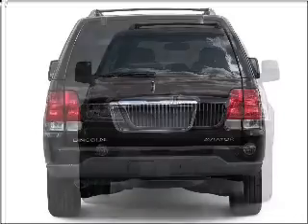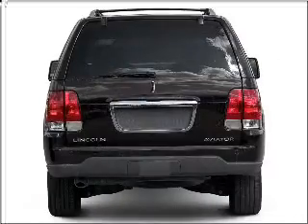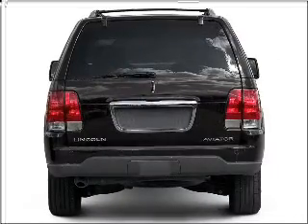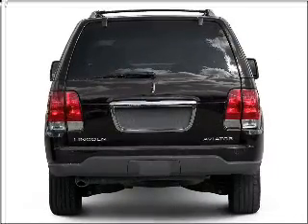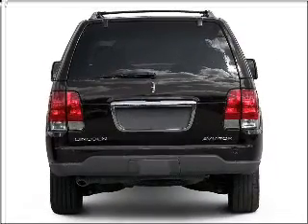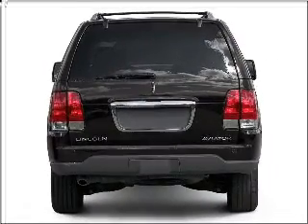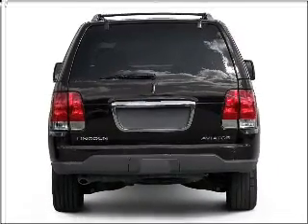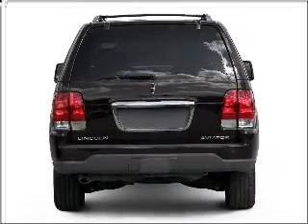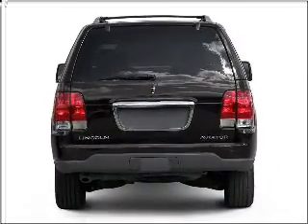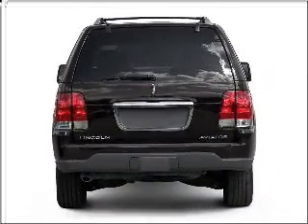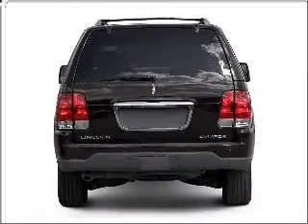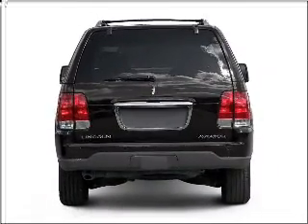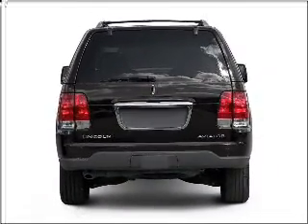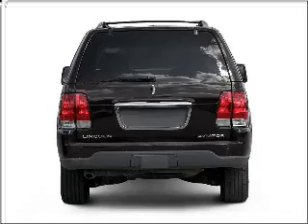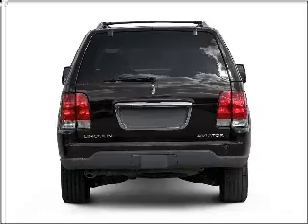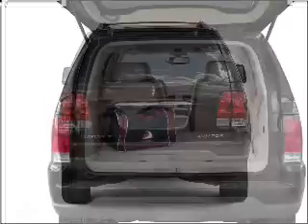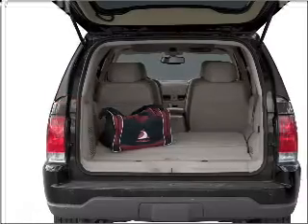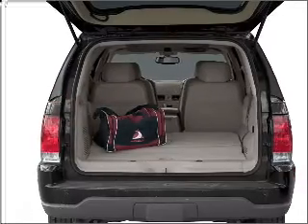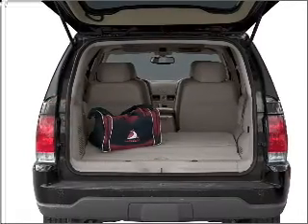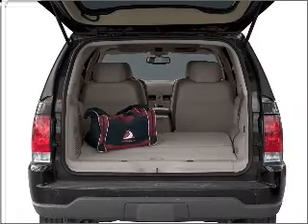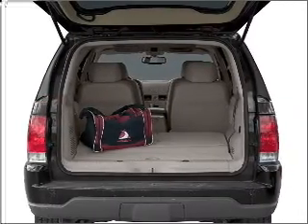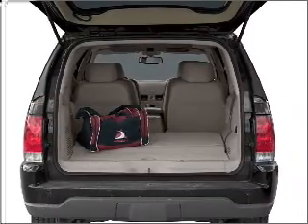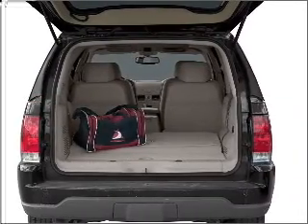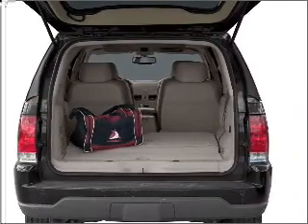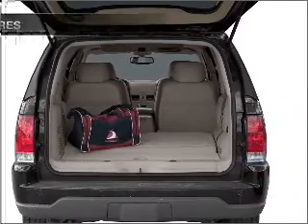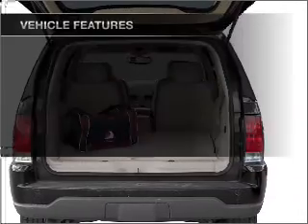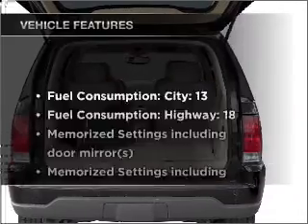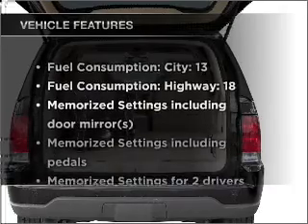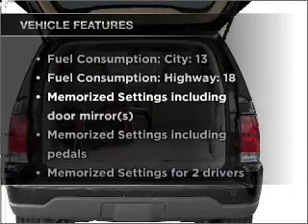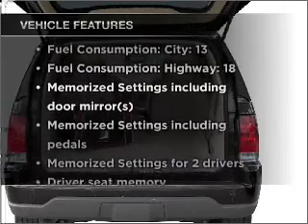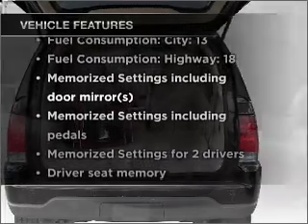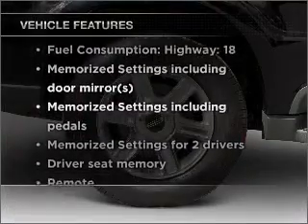Stand out from the crowd with premium wheels. Brake safely with the Anti-Lock Braking System. Enjoy the comfort of dual temperature controls and memory settings, which are one of many features. Plus, enjoy these notable features that are included in this vehicle.